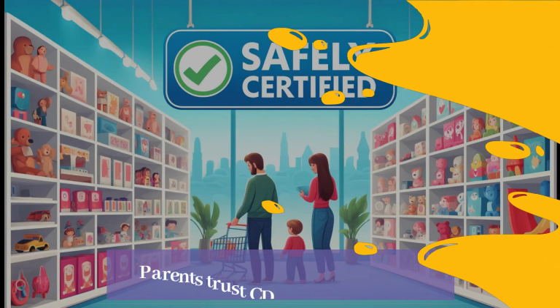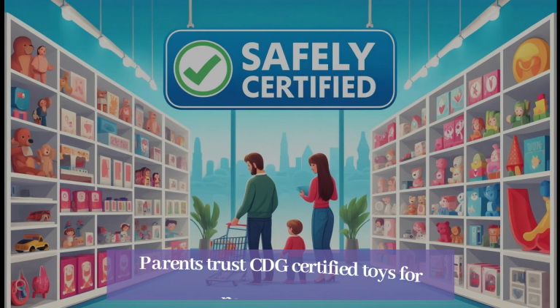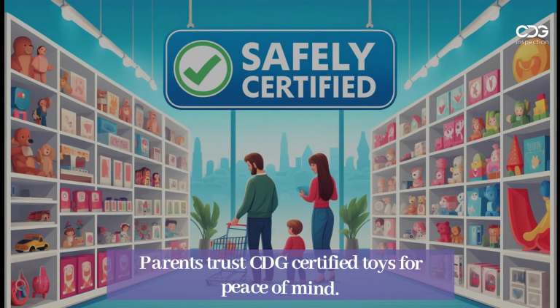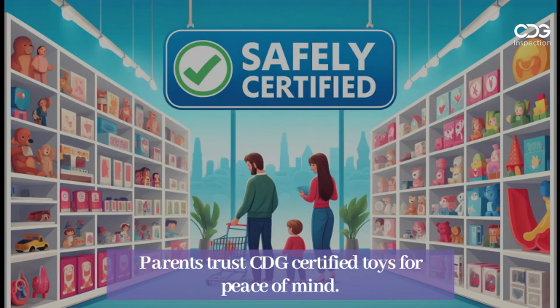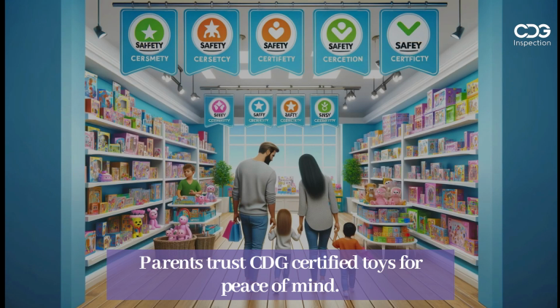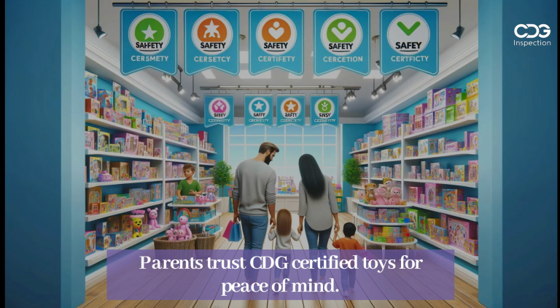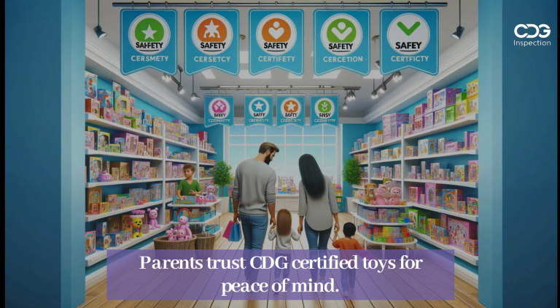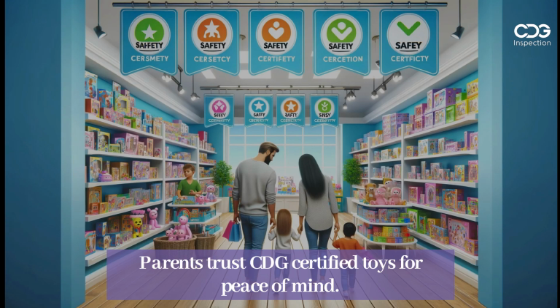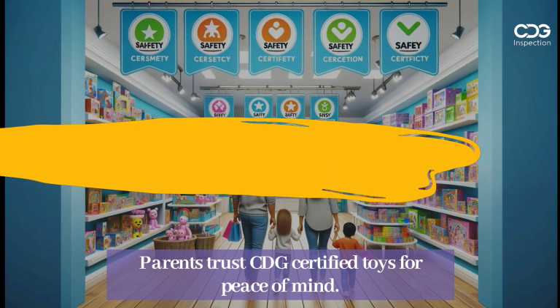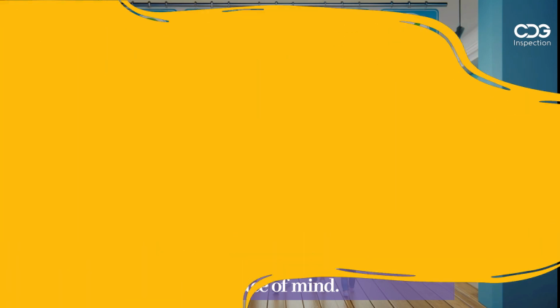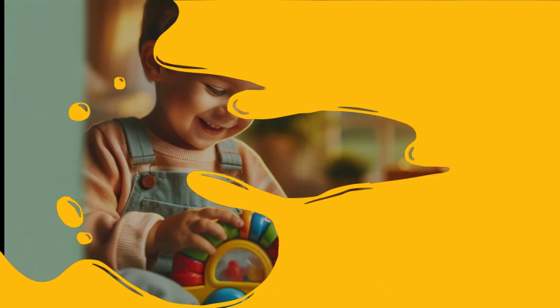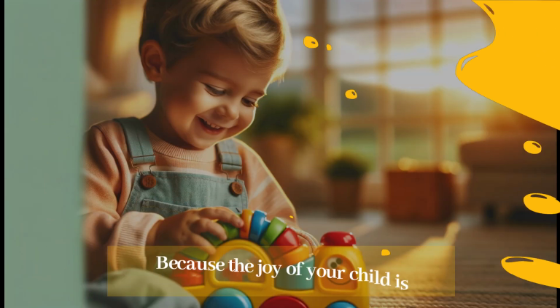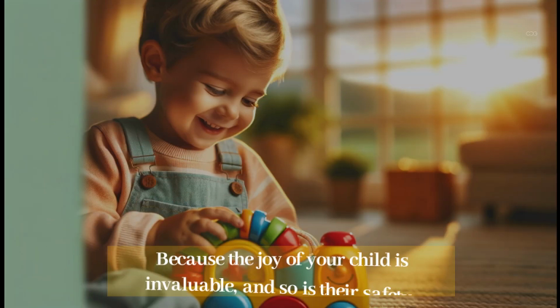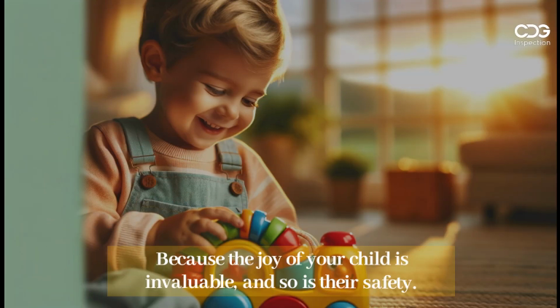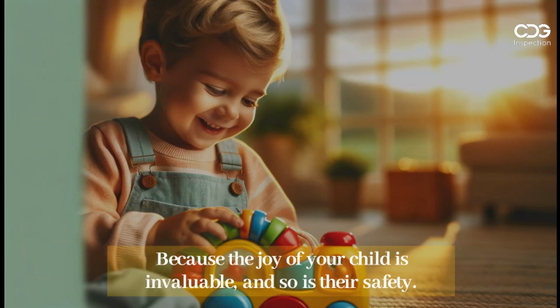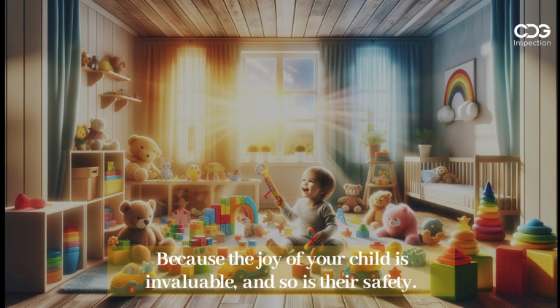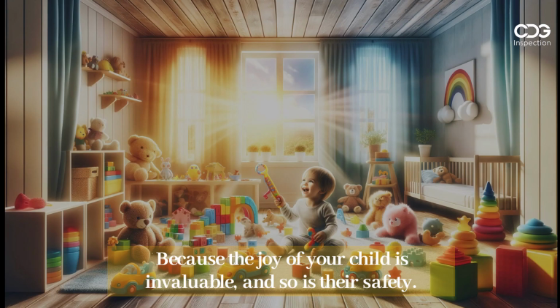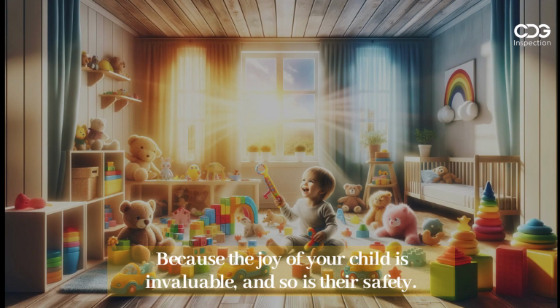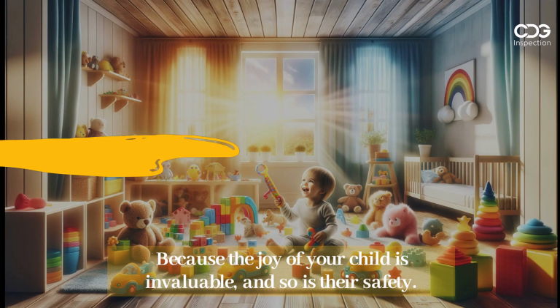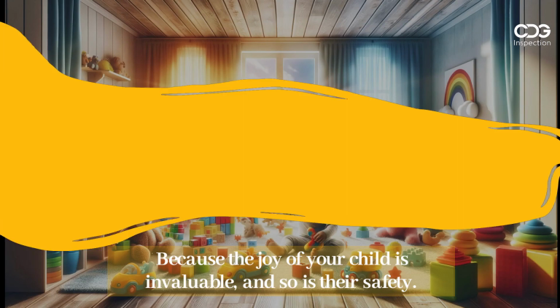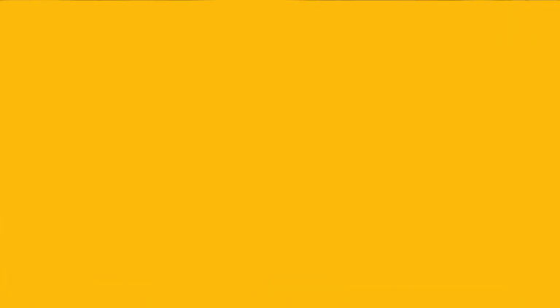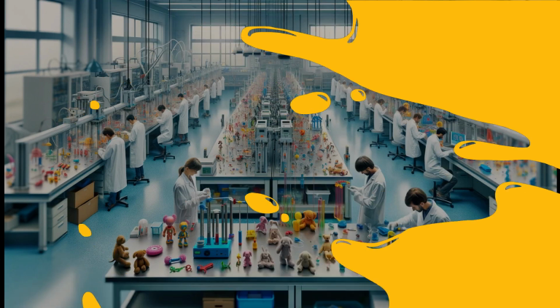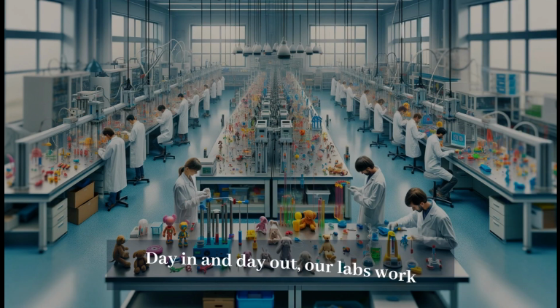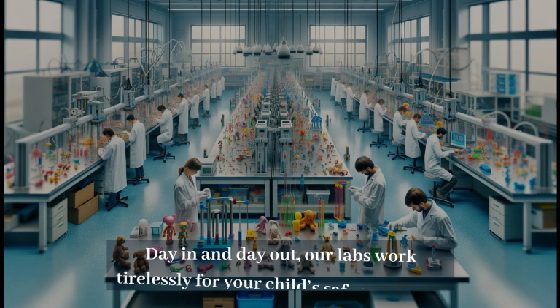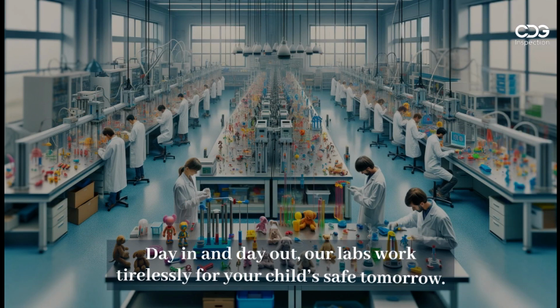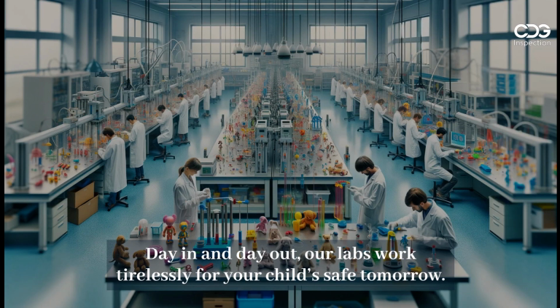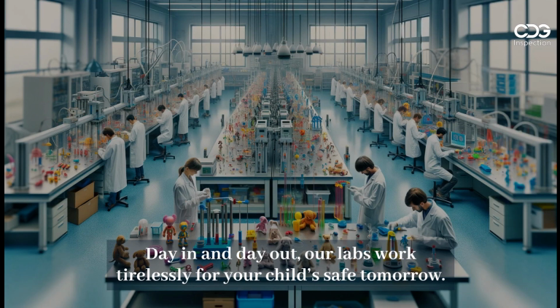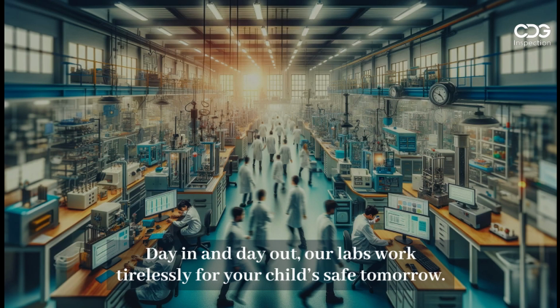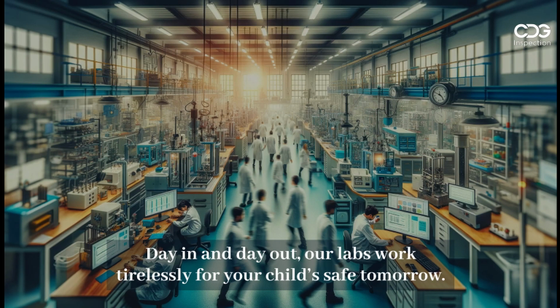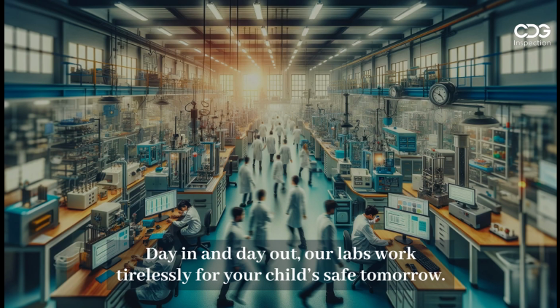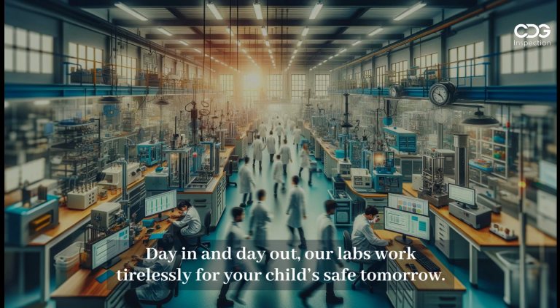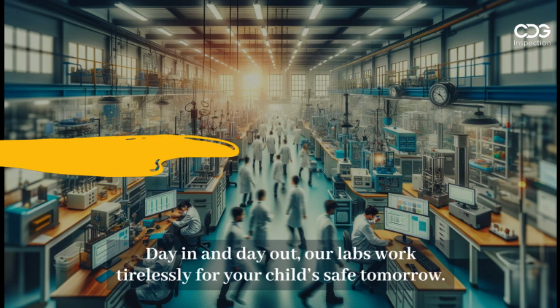Parents trust CDG-certified toys for peace of mind. Because the joy of your child is invaluable, and so is their safety. Day in and day out, our labs work tirelessly for your child's safe tomorrow.